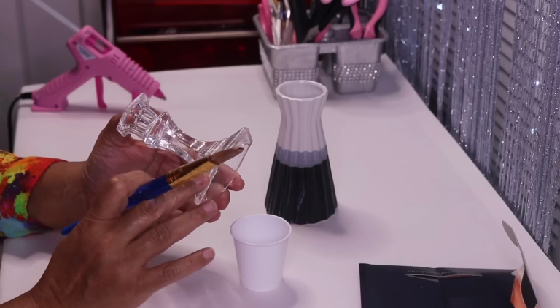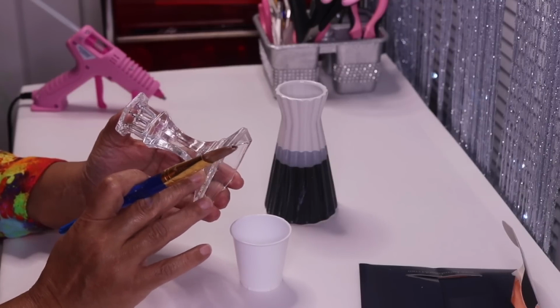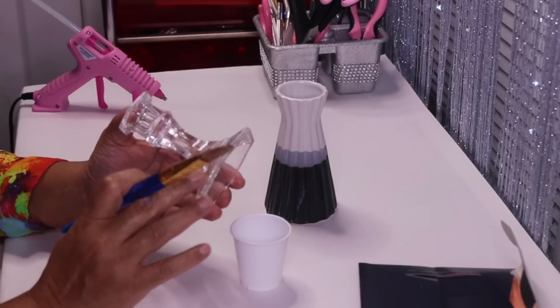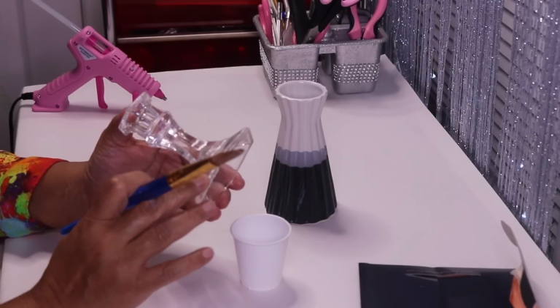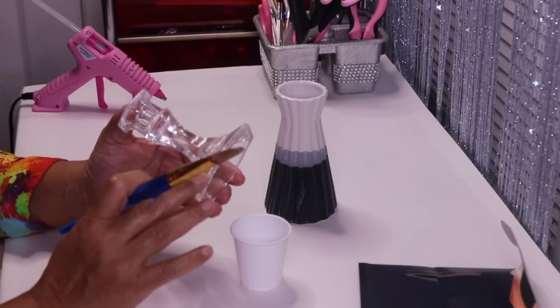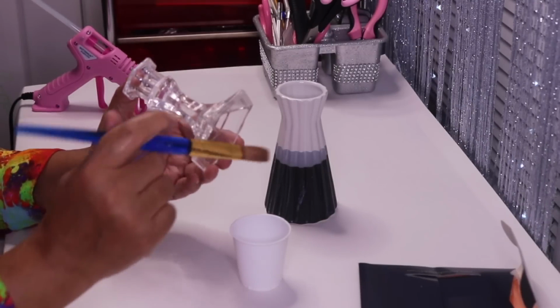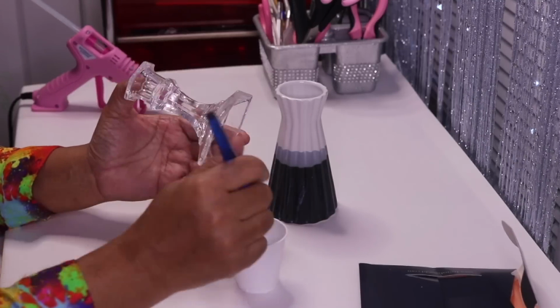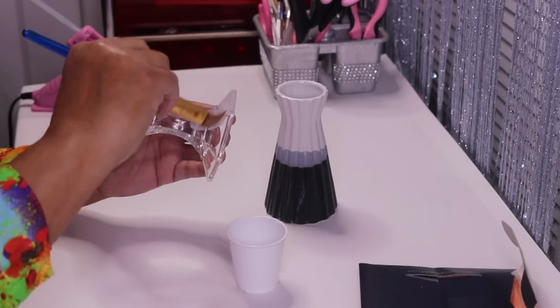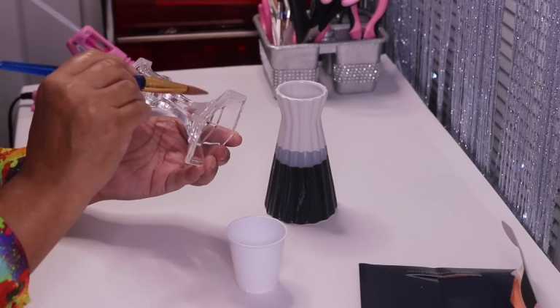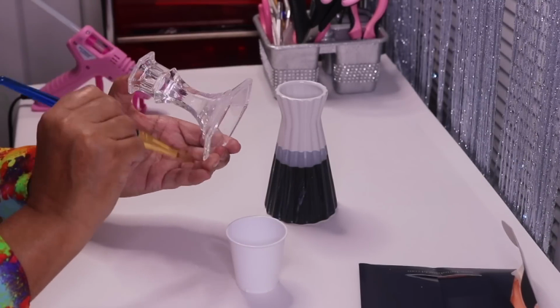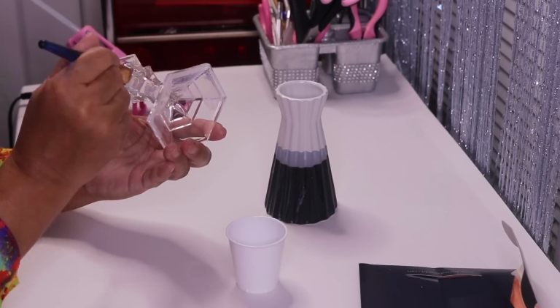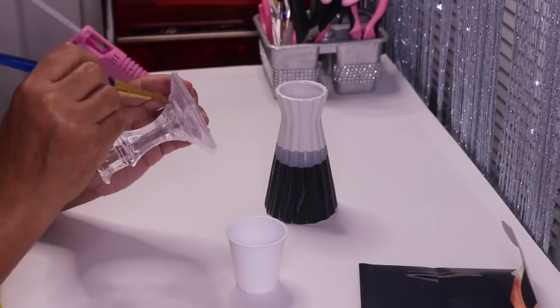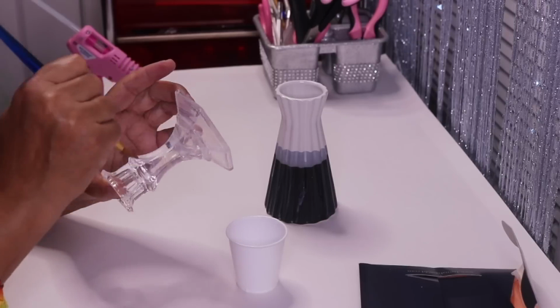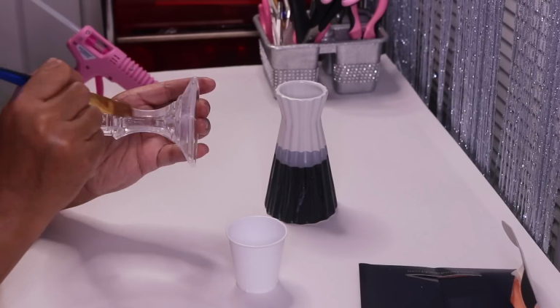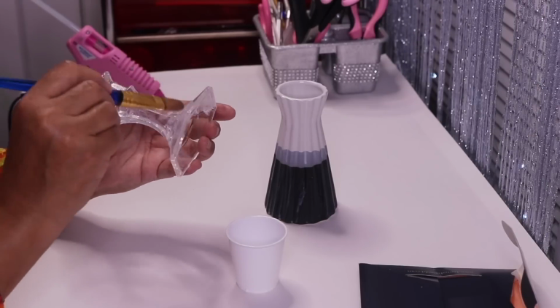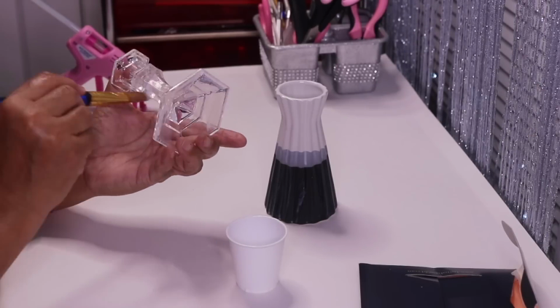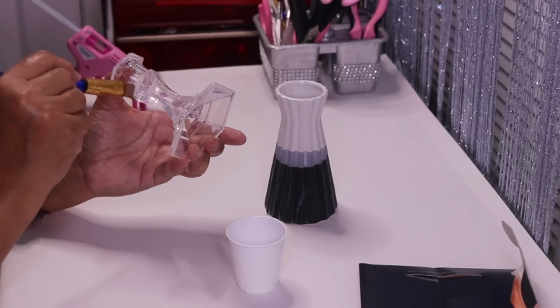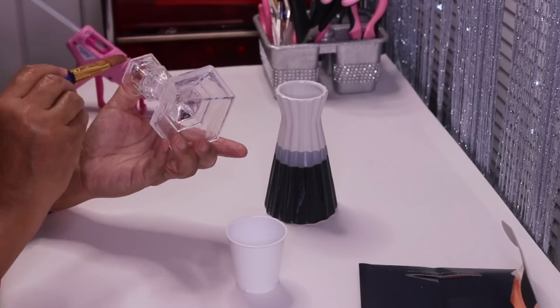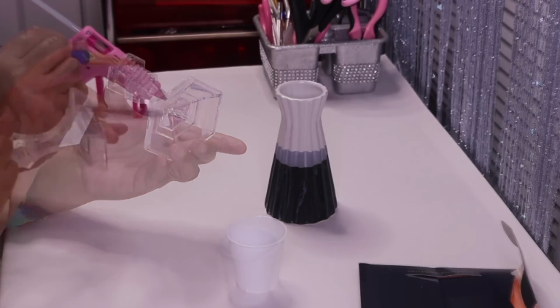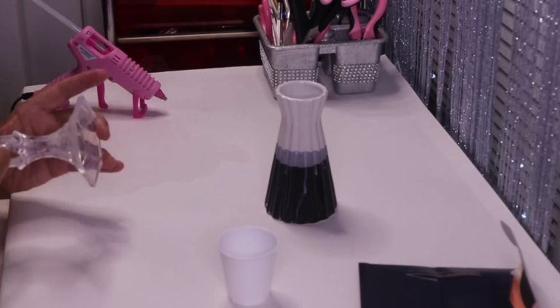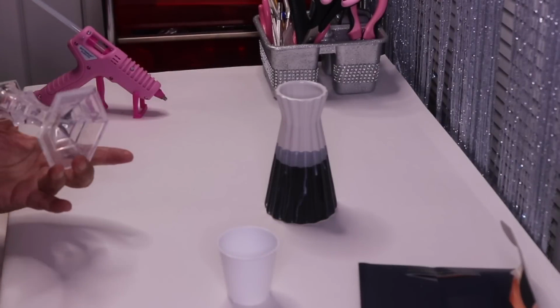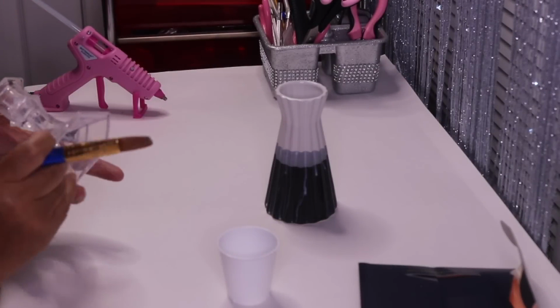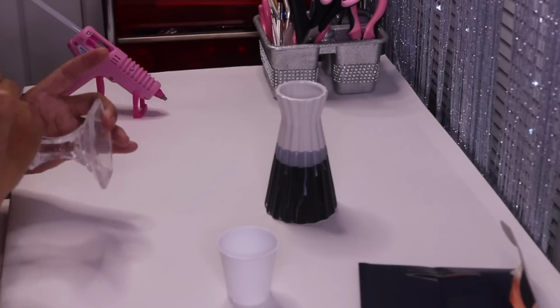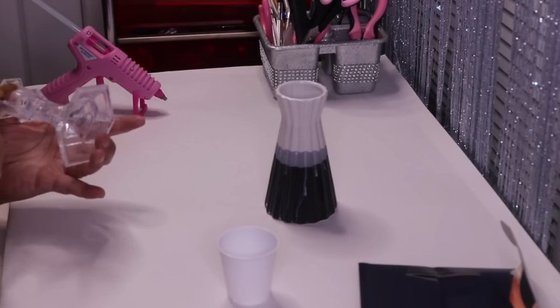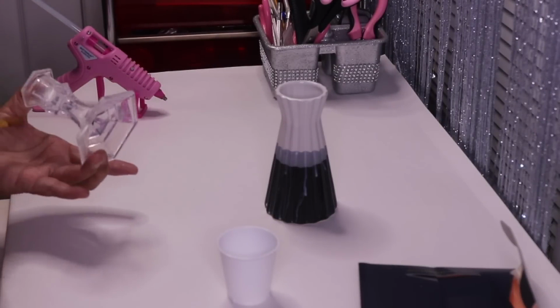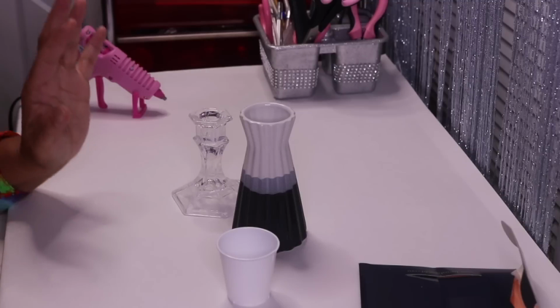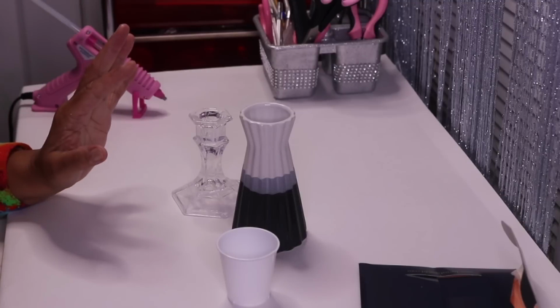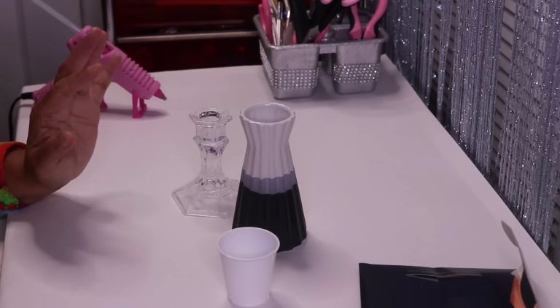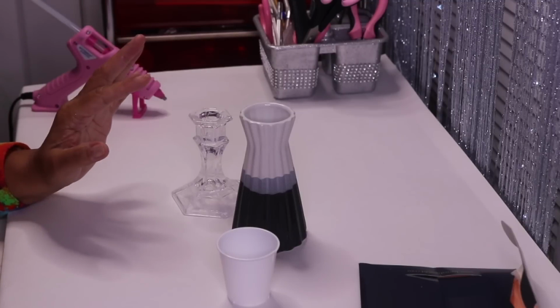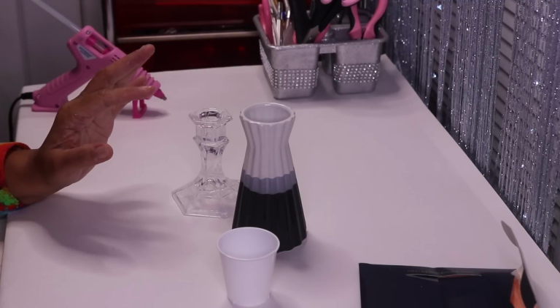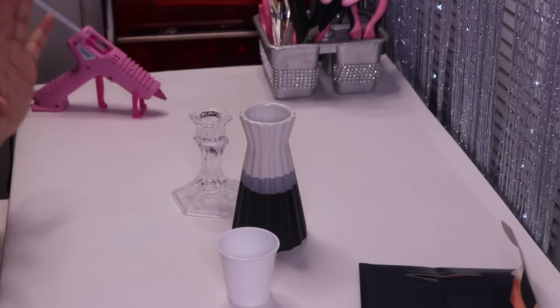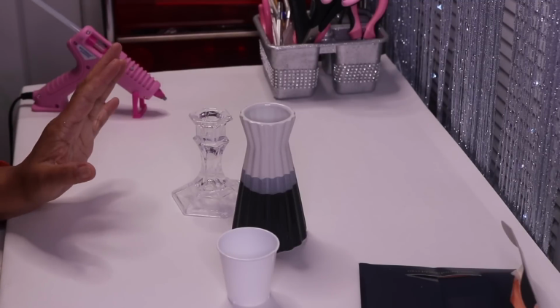I'll actually be using two of these Dollar Tree candle holders, but I'm only showing the application to one. Now I'm going to allow both pieces to sit for 30 minutes, then I'll come back.